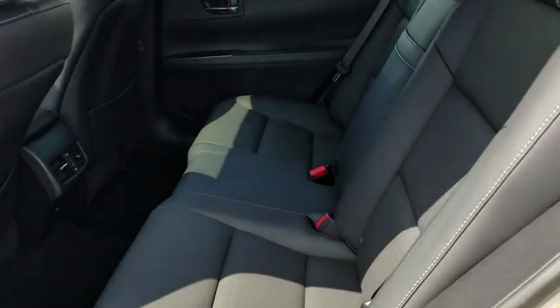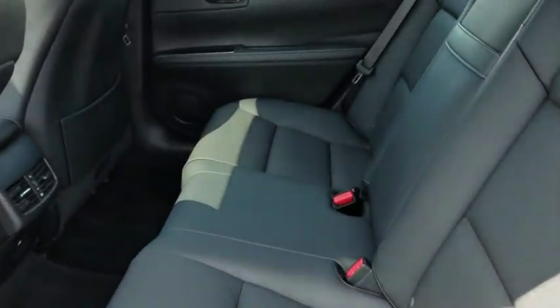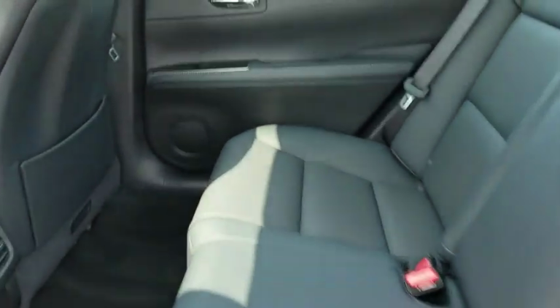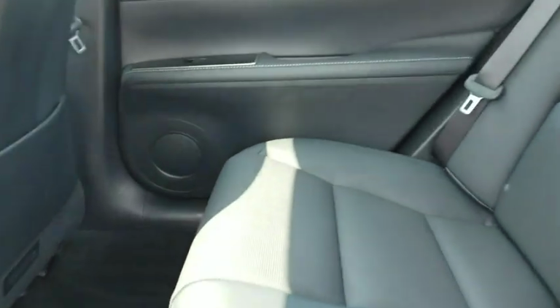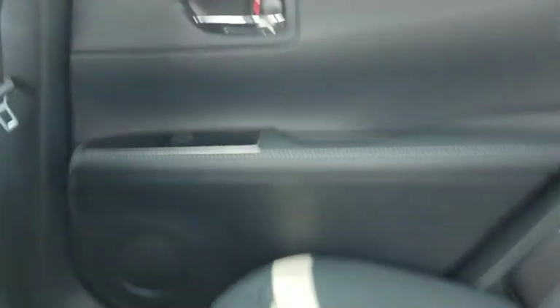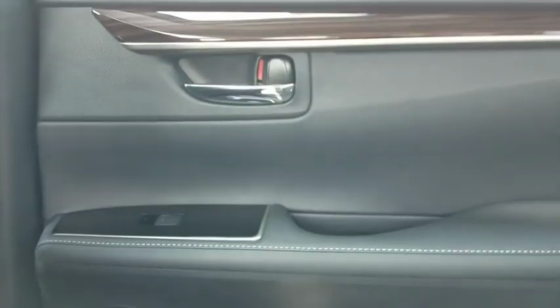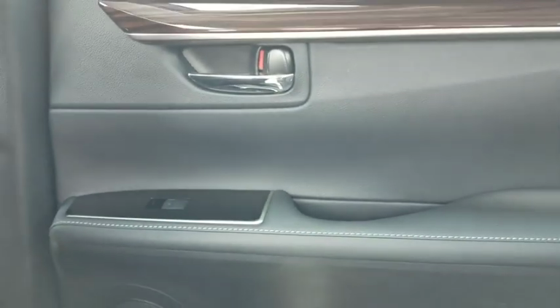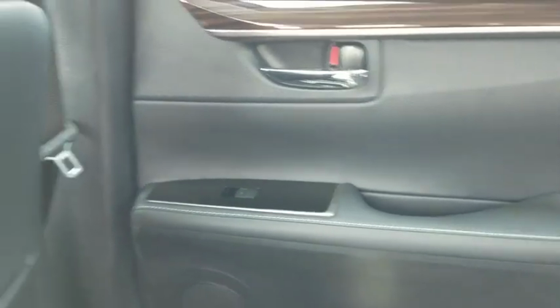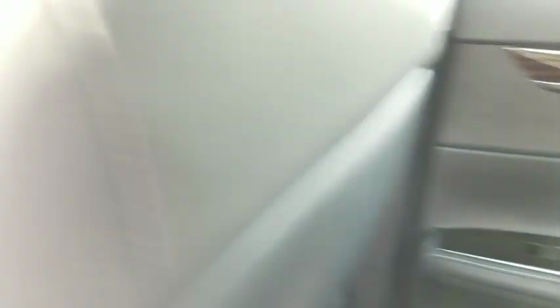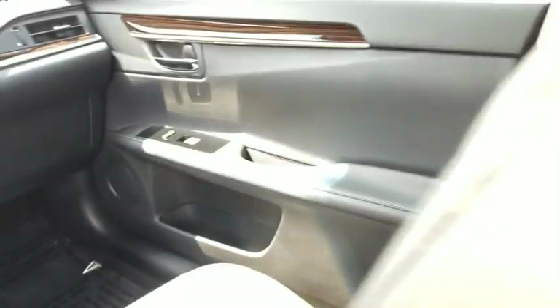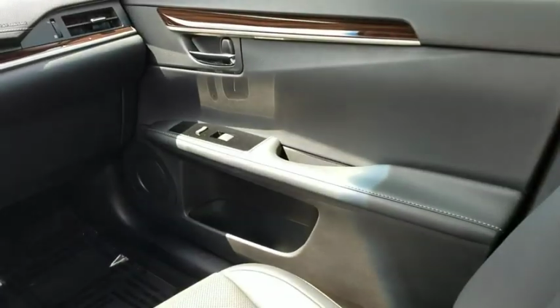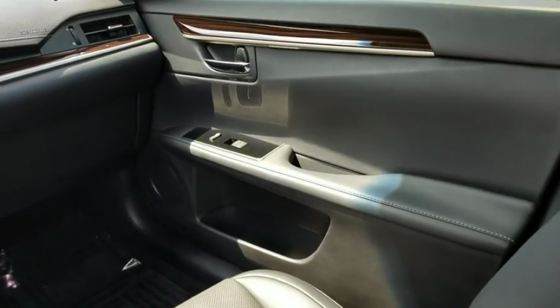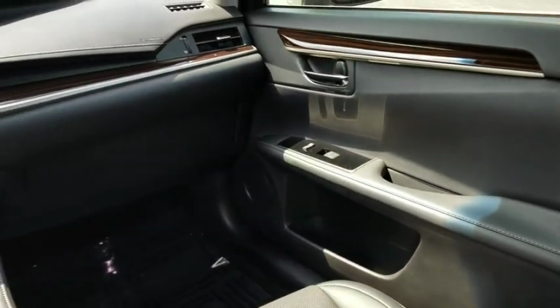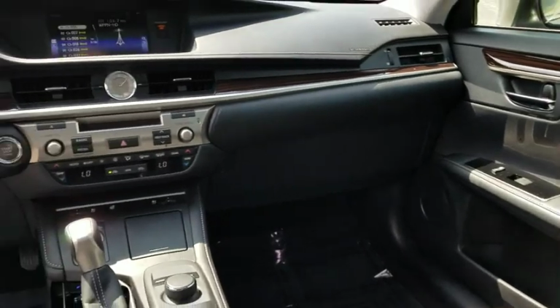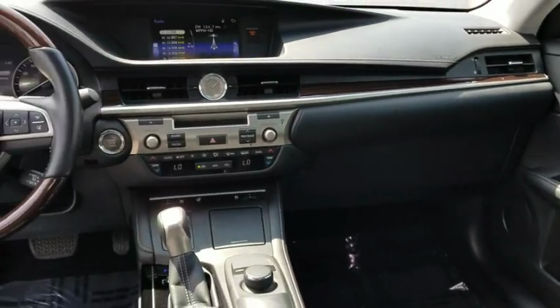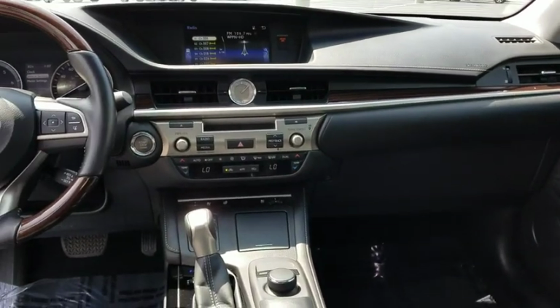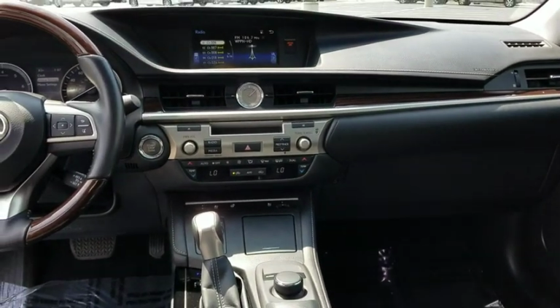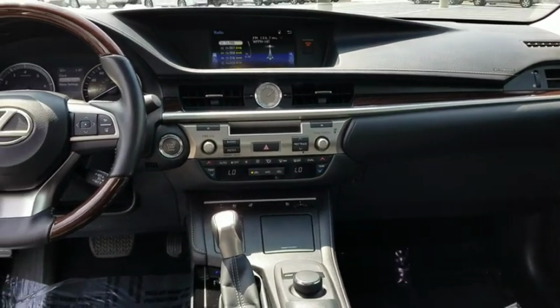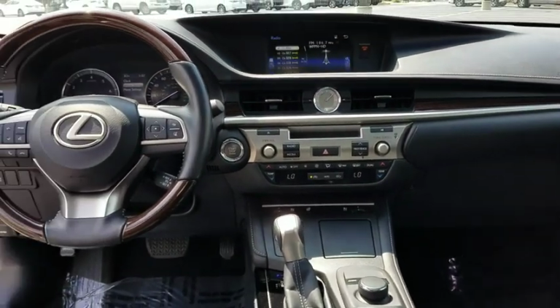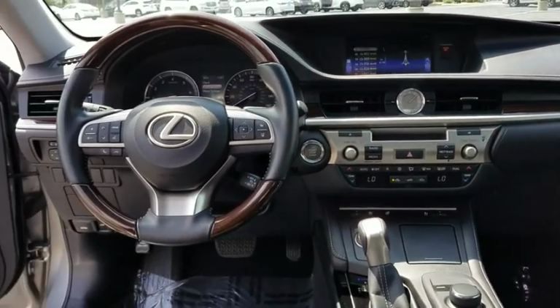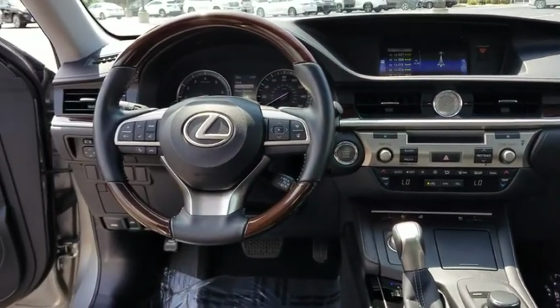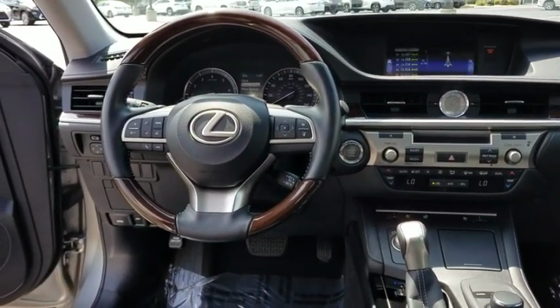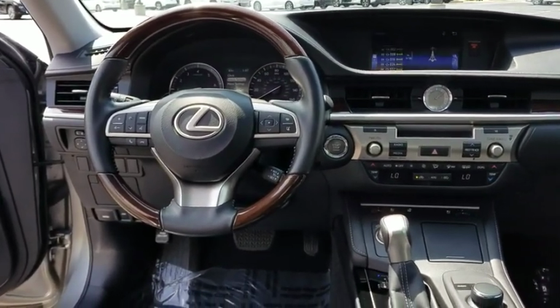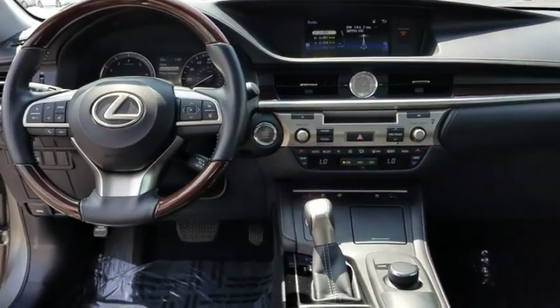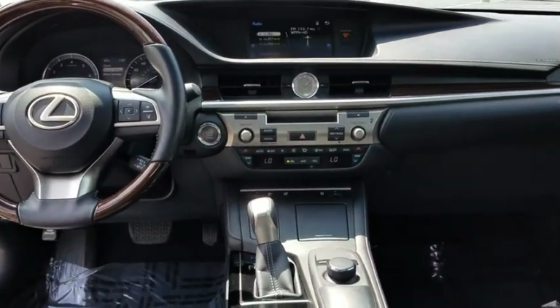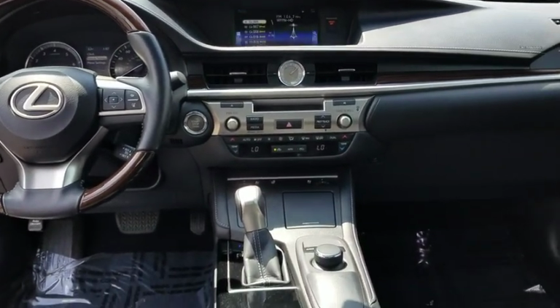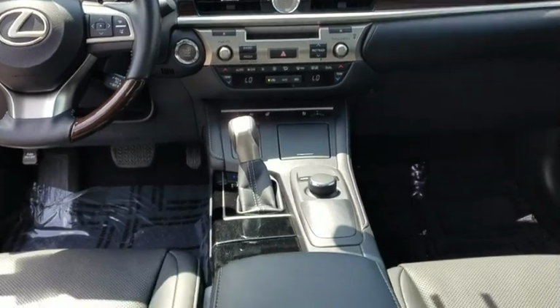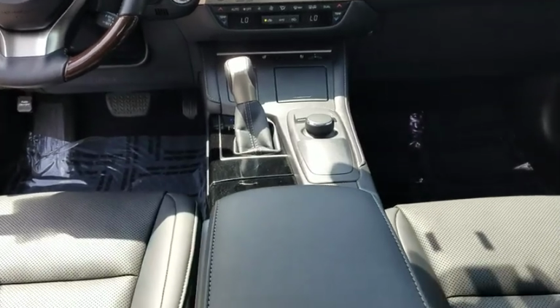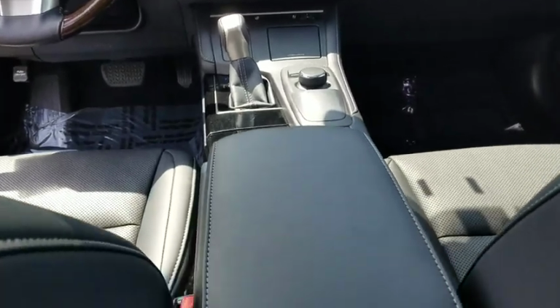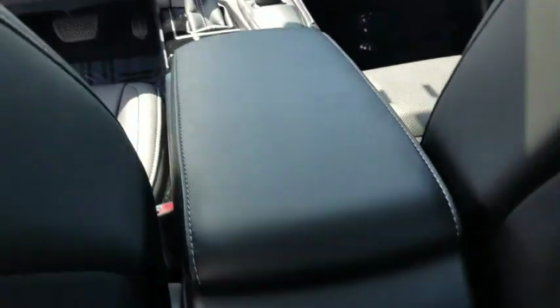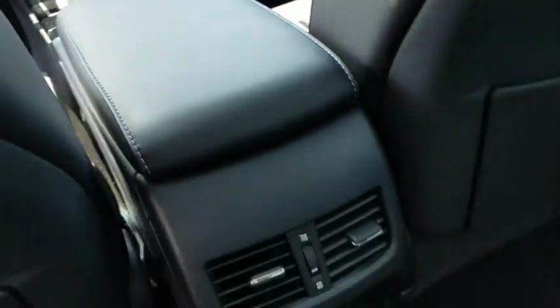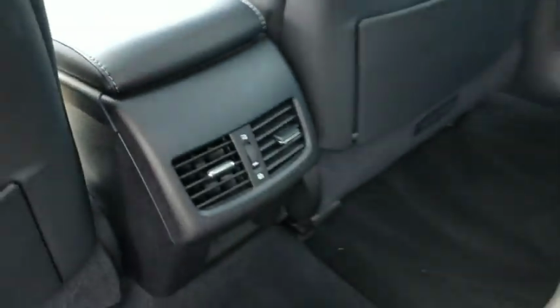This vehicle has less than 70,000 miles. Here are some of this vehicle's great options: heated front seats. This vehicle is Carfax certified one owner and qualifies for Carfax buyback guarantee.